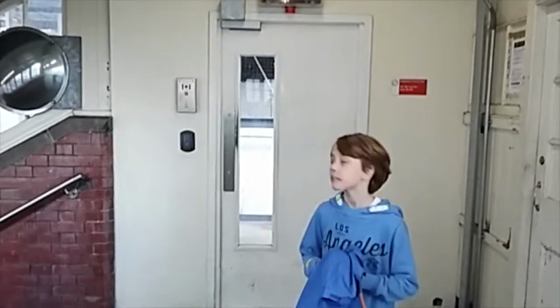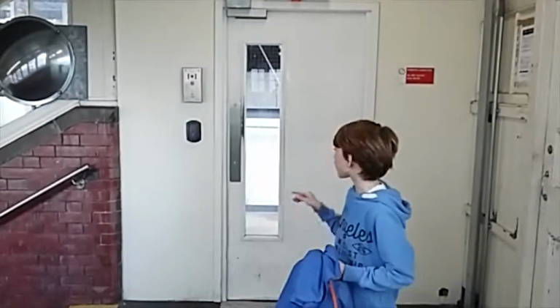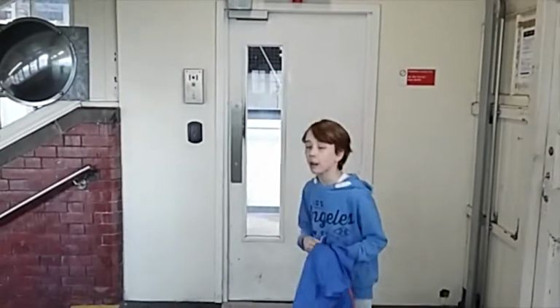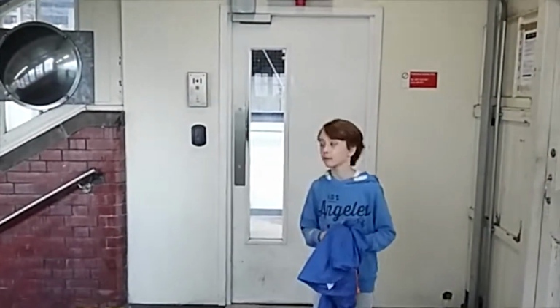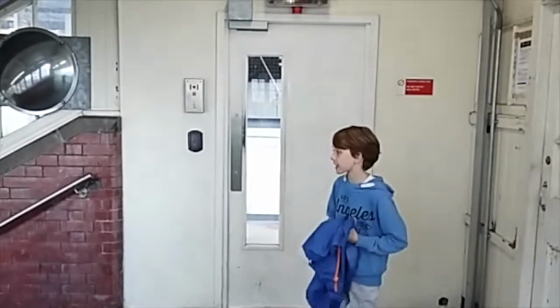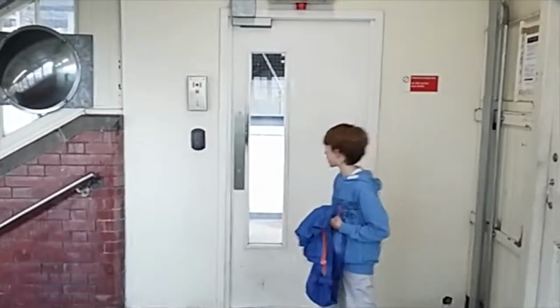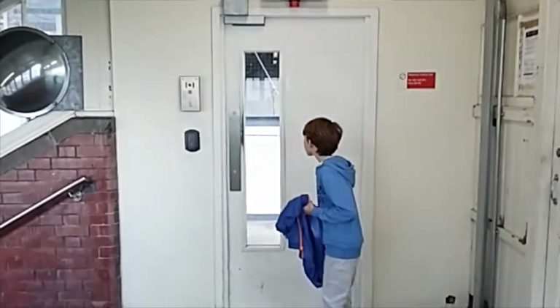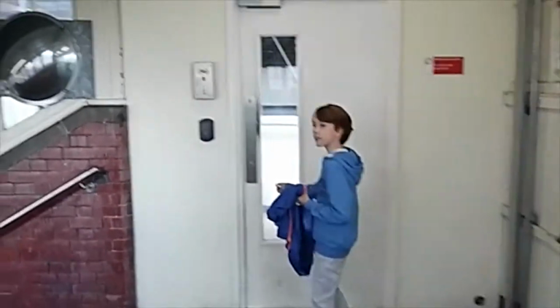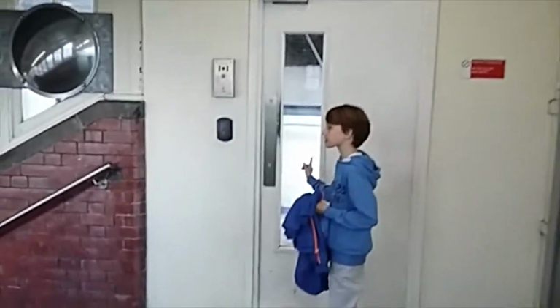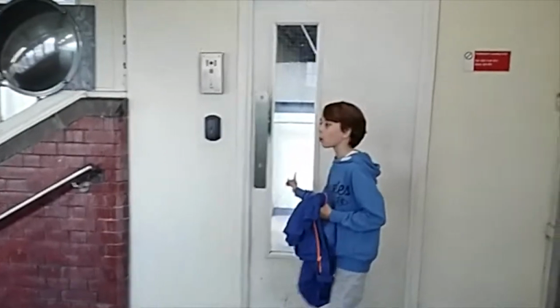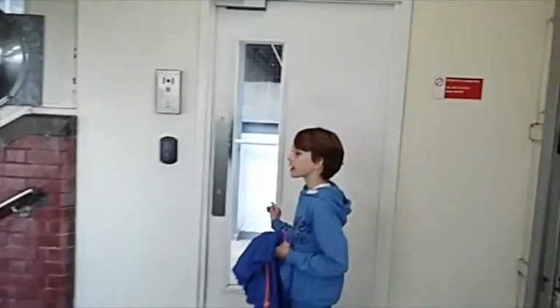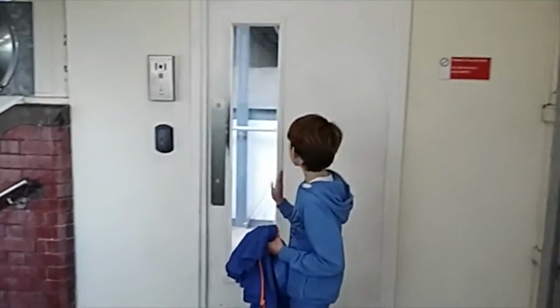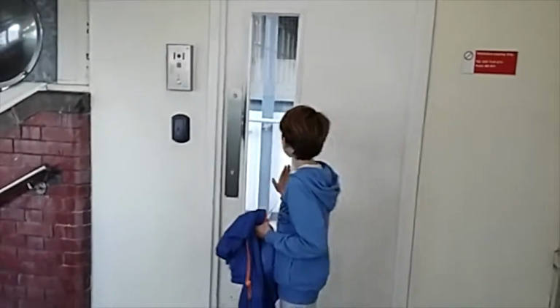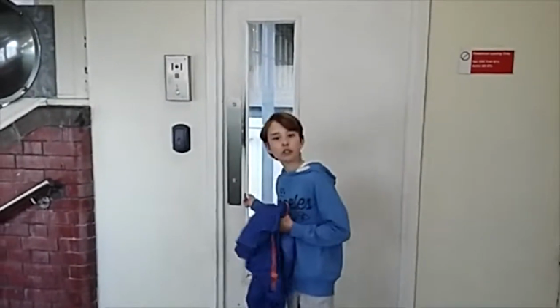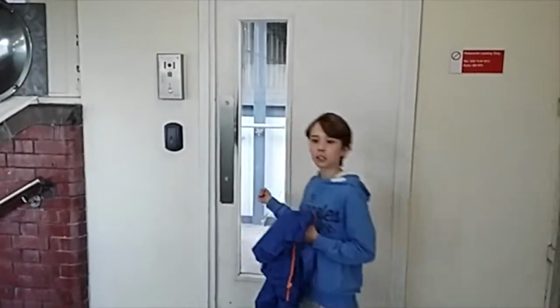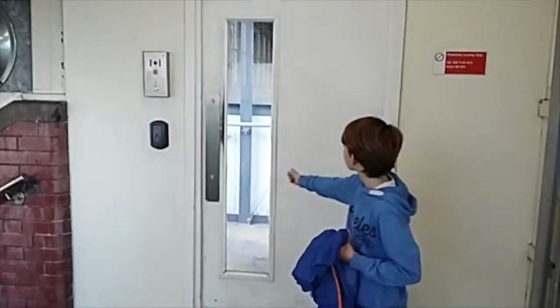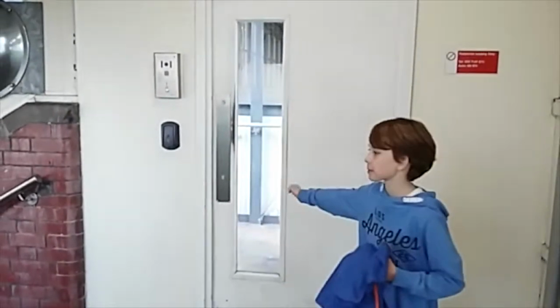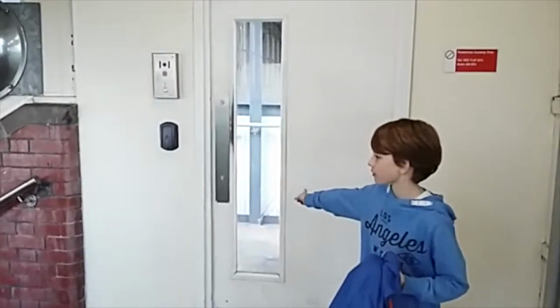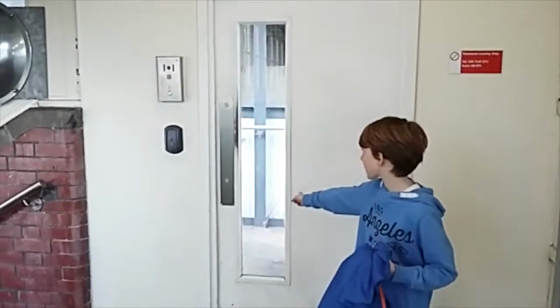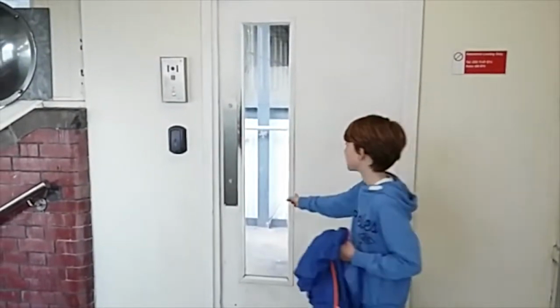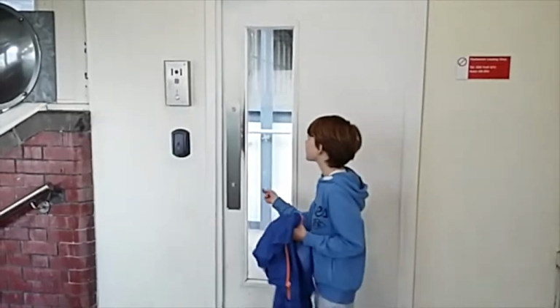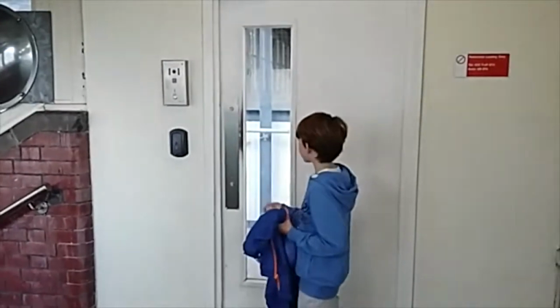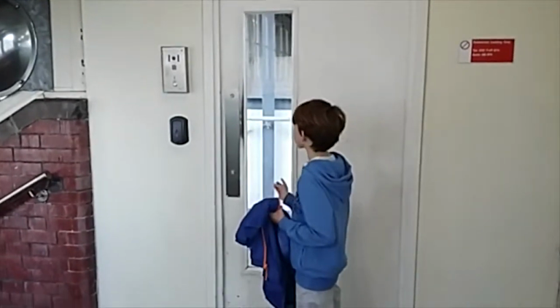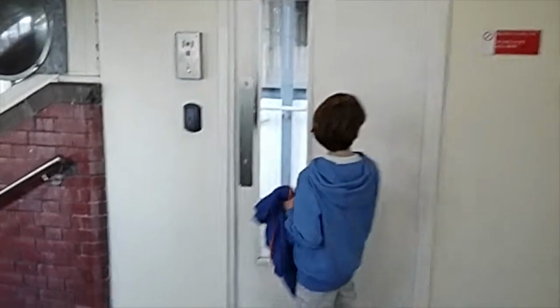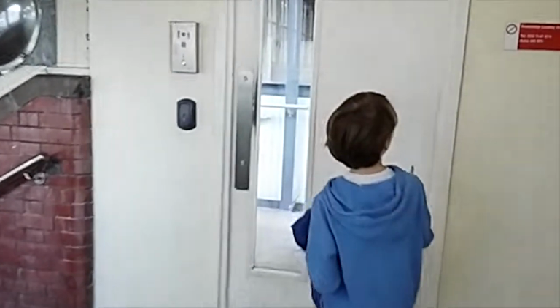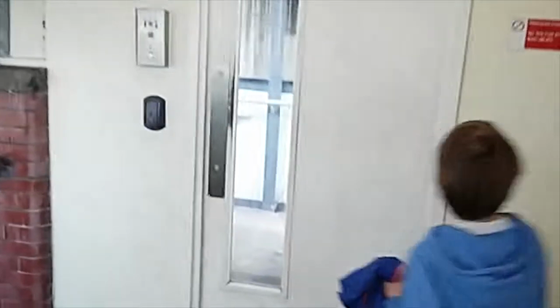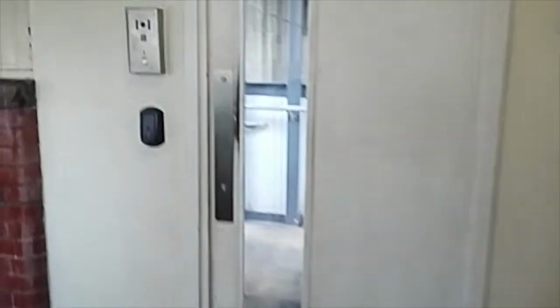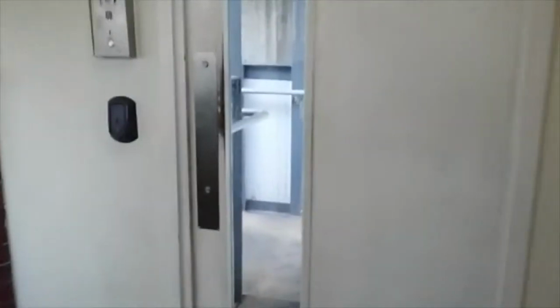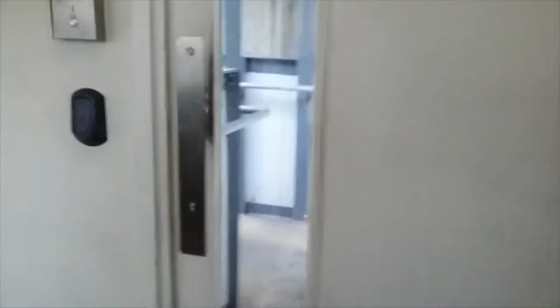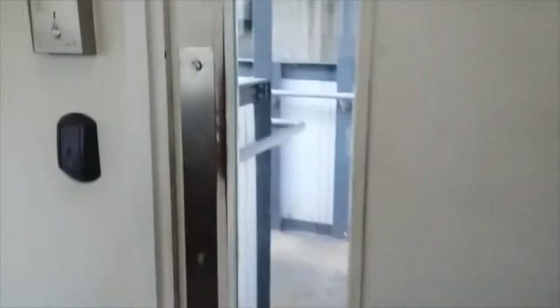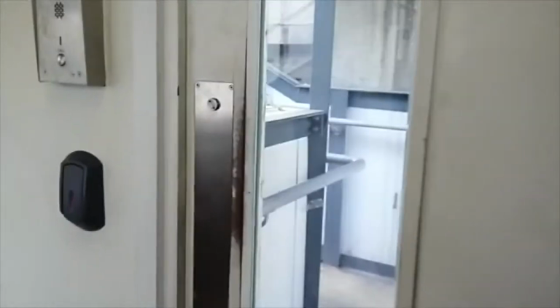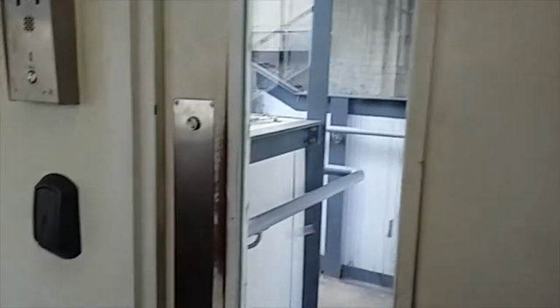The thing about Grove Road Station here is that this door used to be the entrance to Hammersmith Grove Road Station. Nowadays it's locked and it's used for pedestrian loading only.